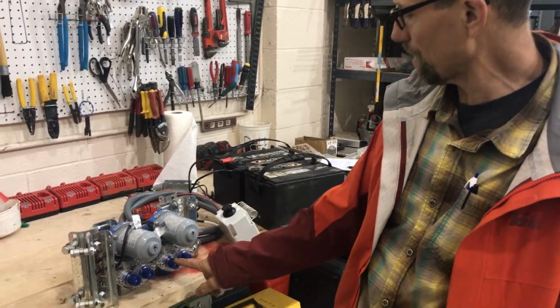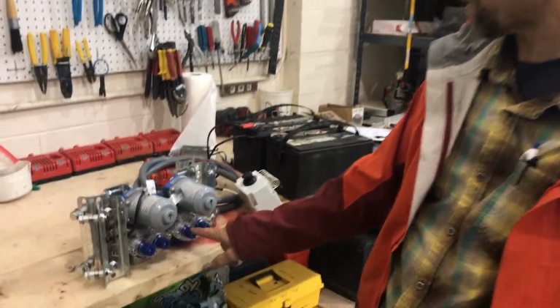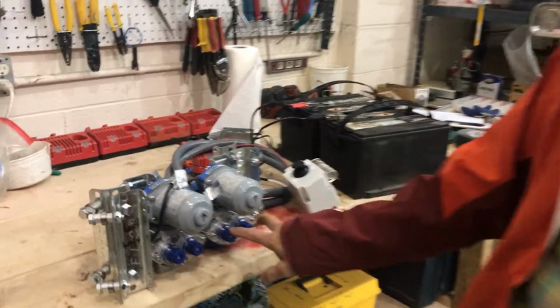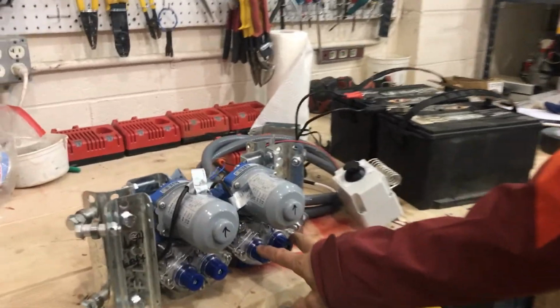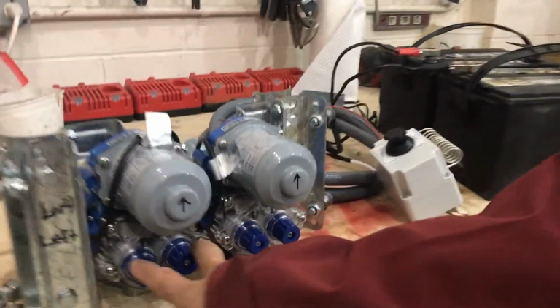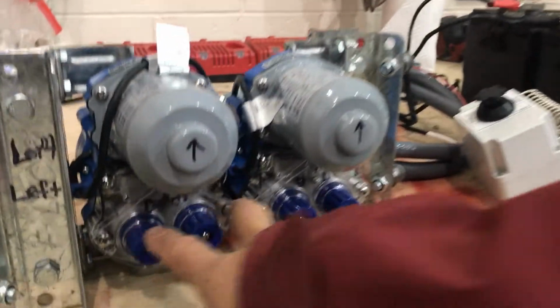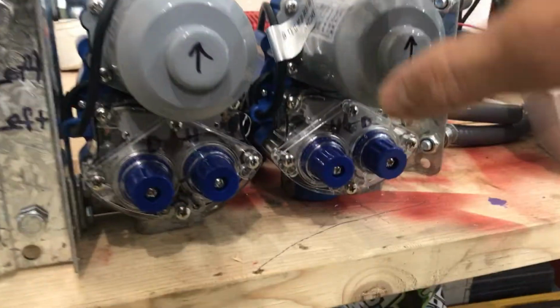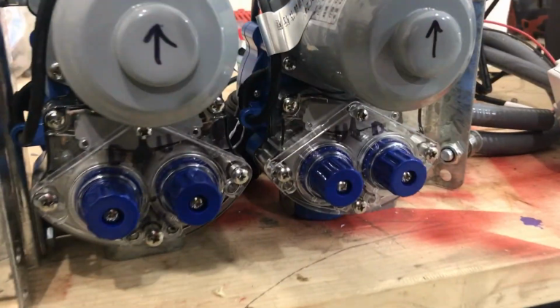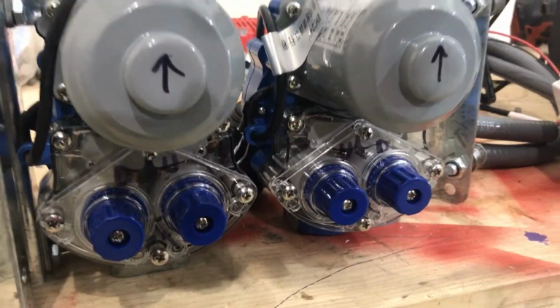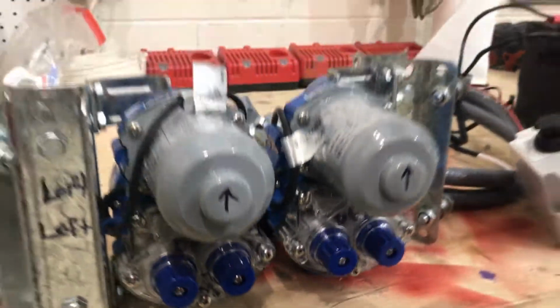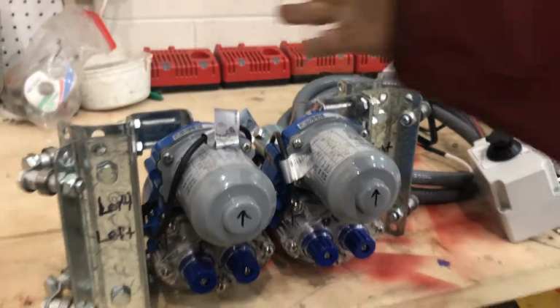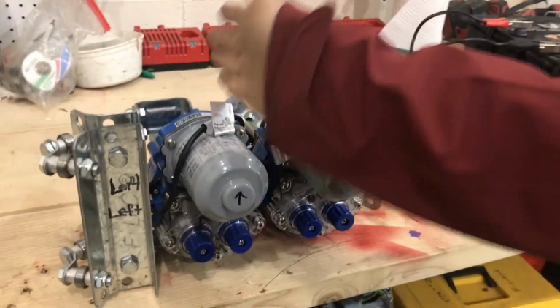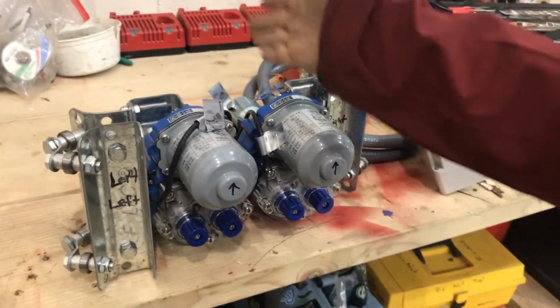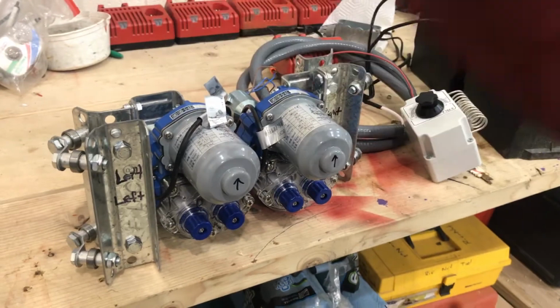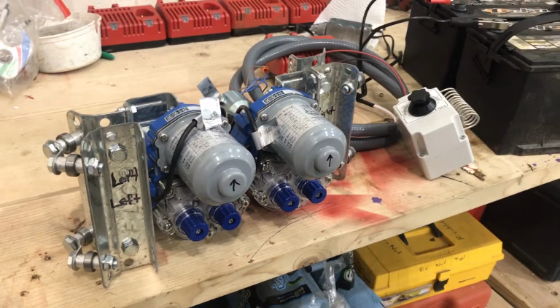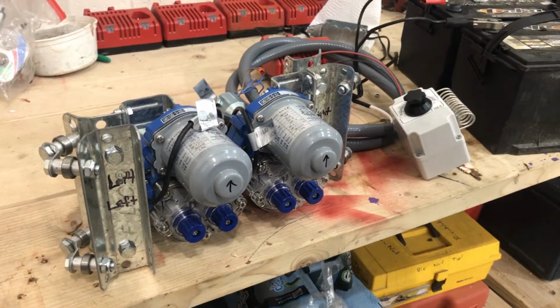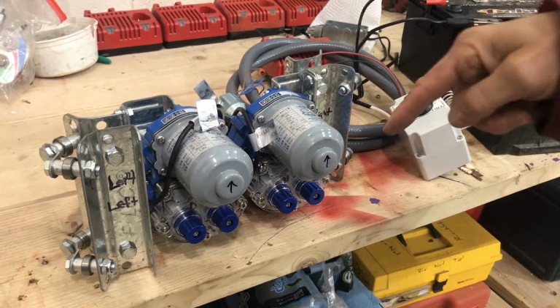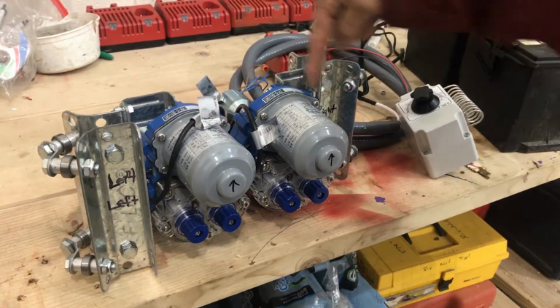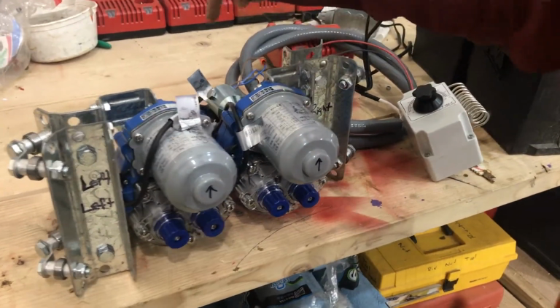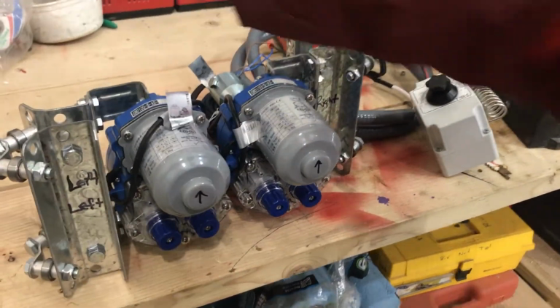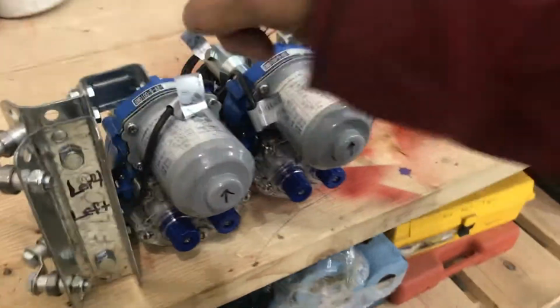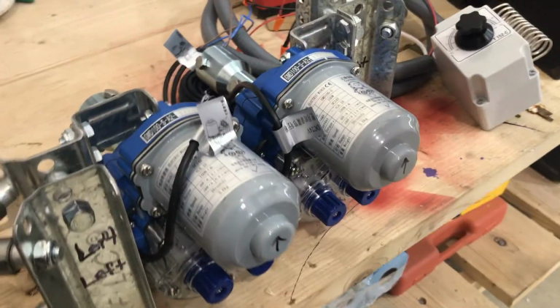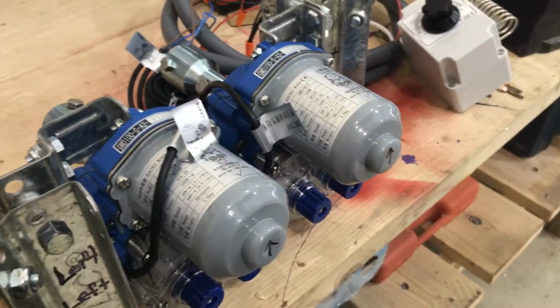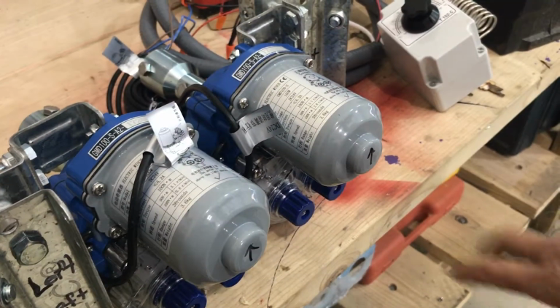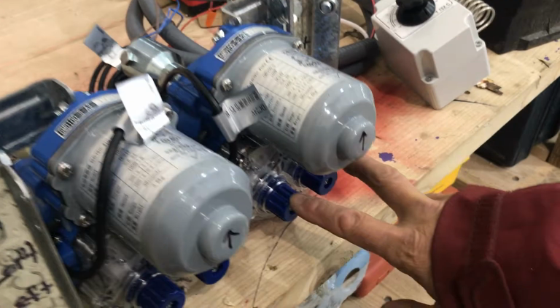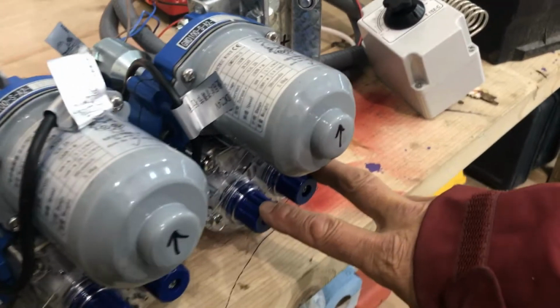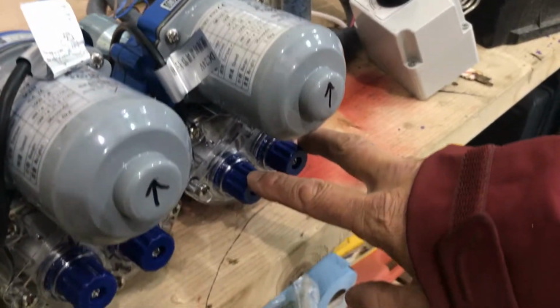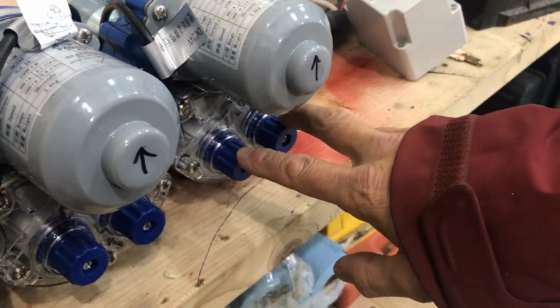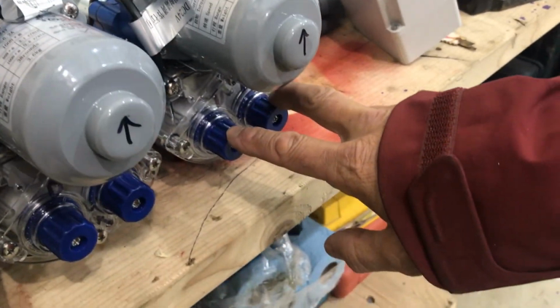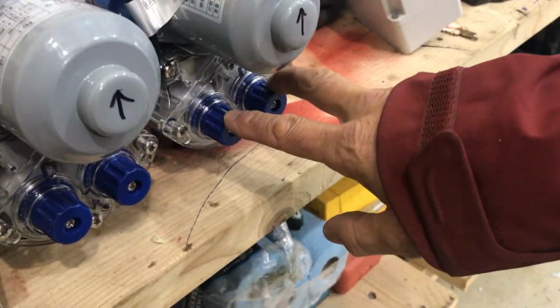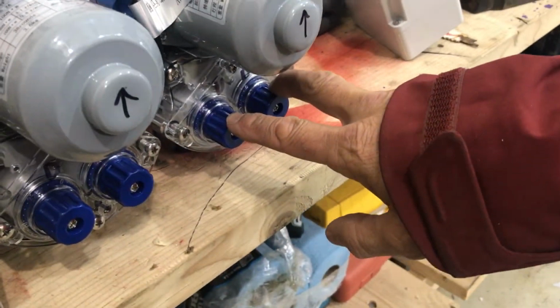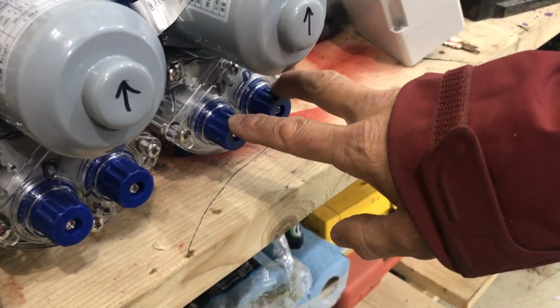The limit switches are right here. This is the left and right motor — we're imagining the hoop house sitting in between these two motors. They're connected to the roll bars and are going to roll the curtains up, and the switches determine how far these motors will go up and down.